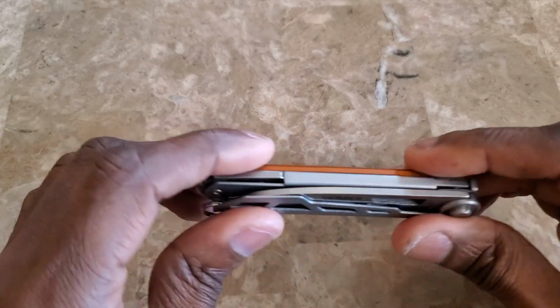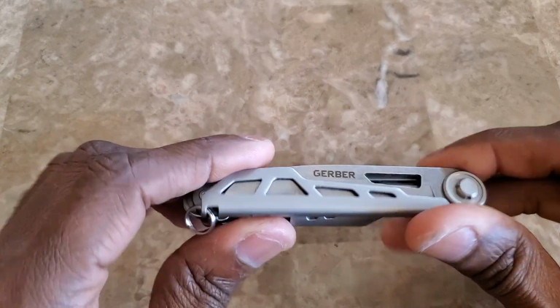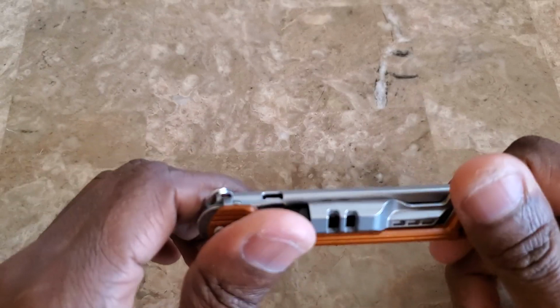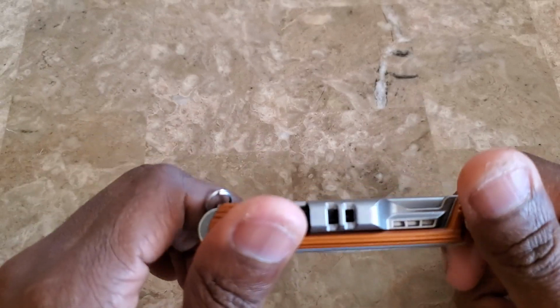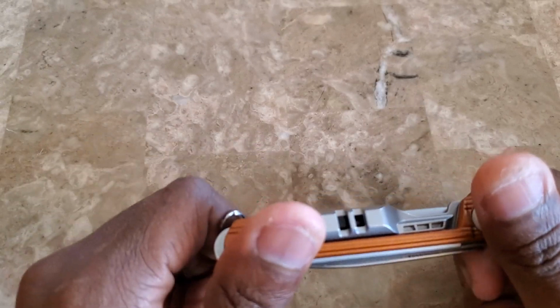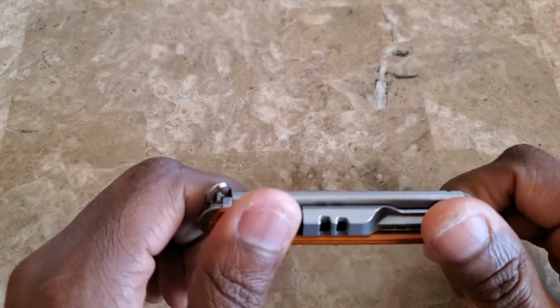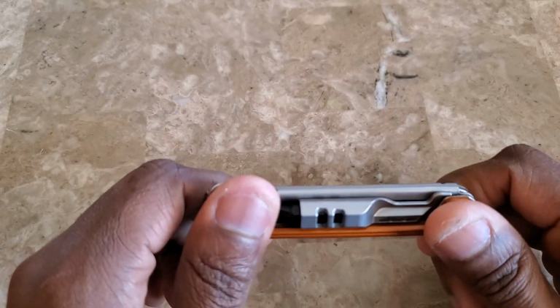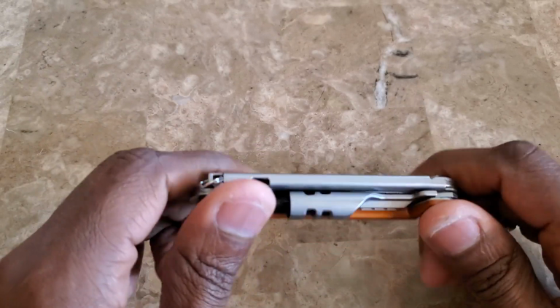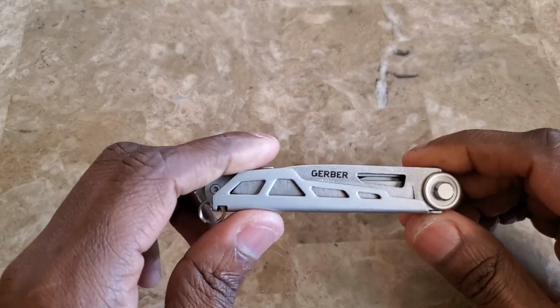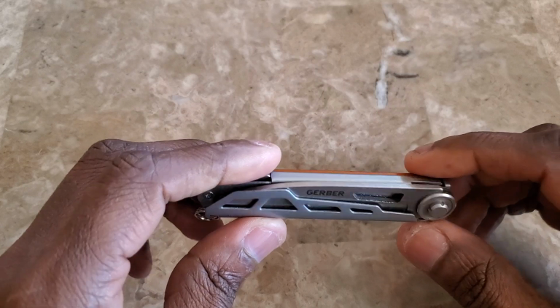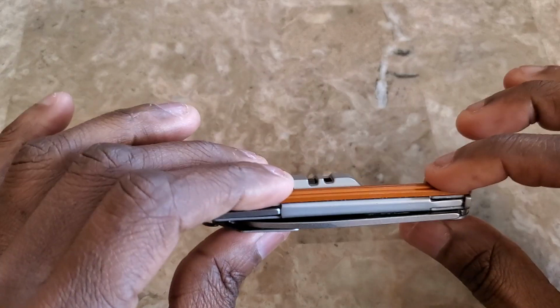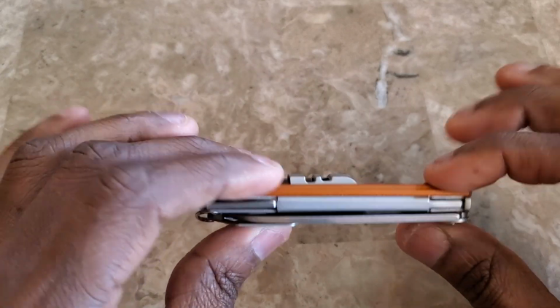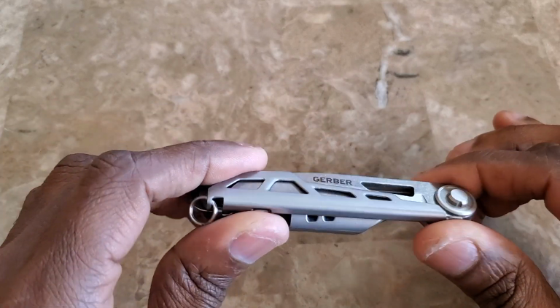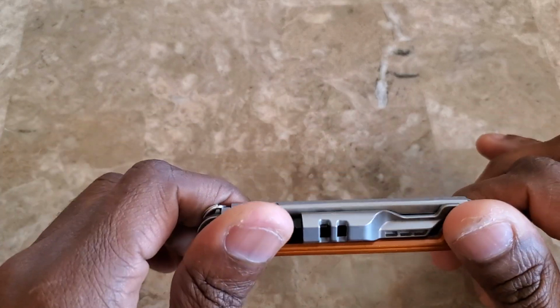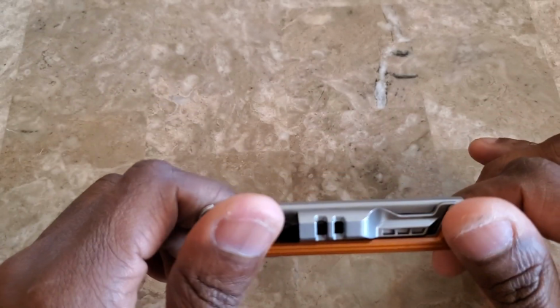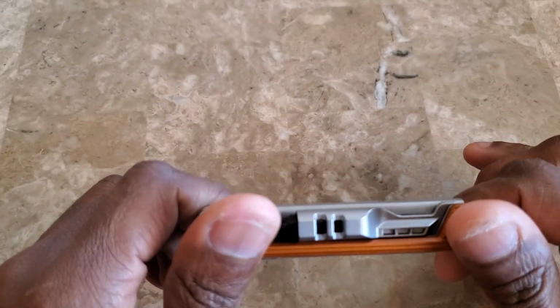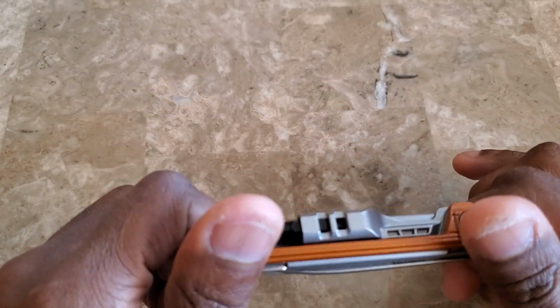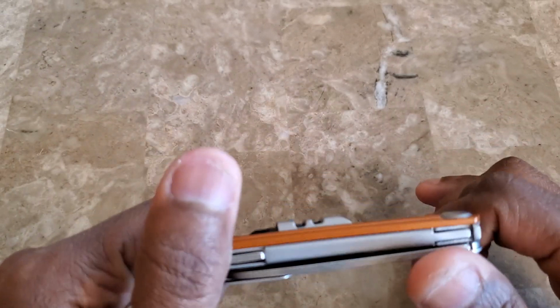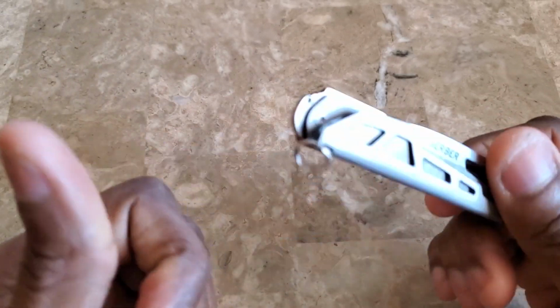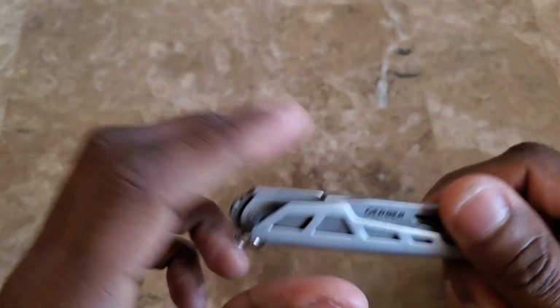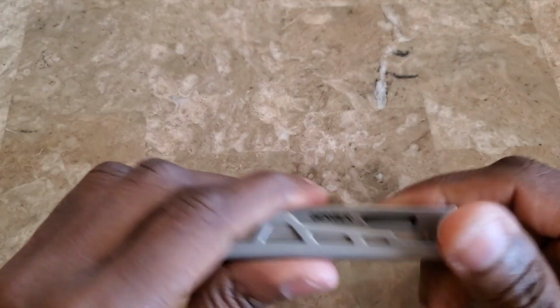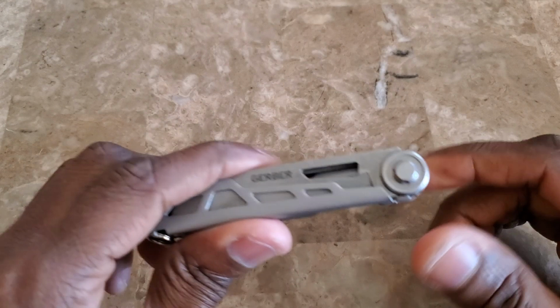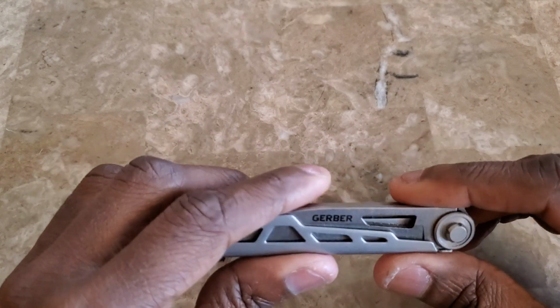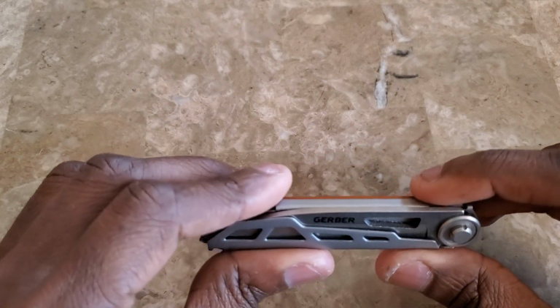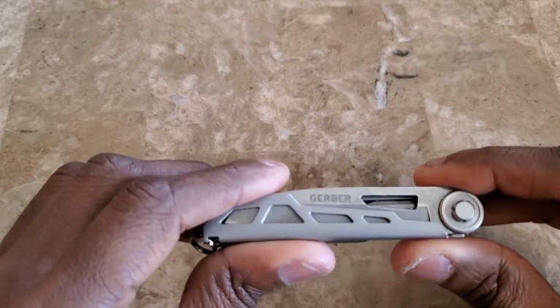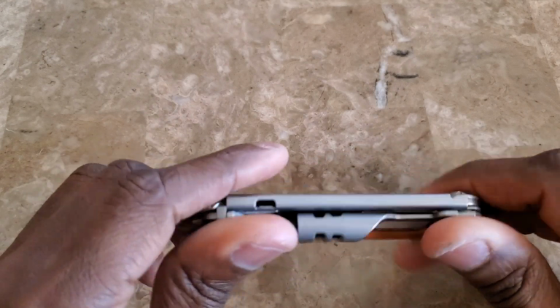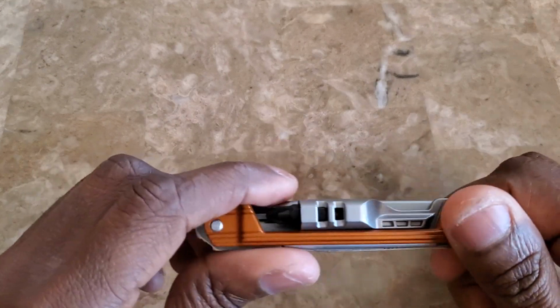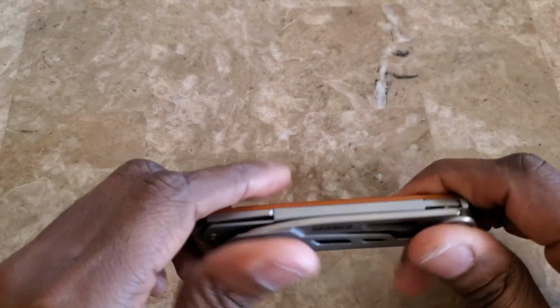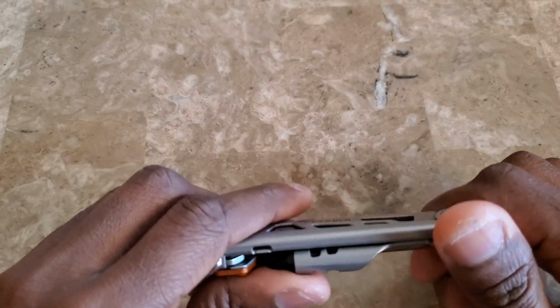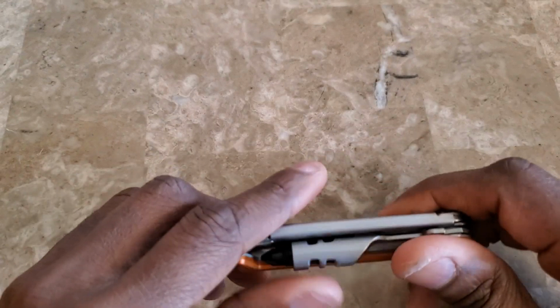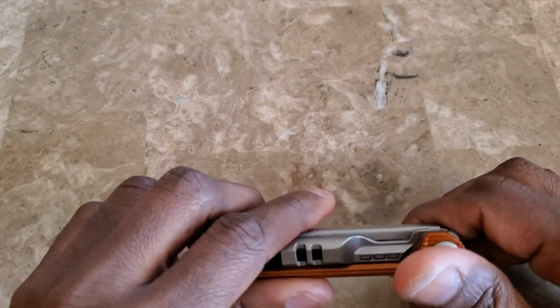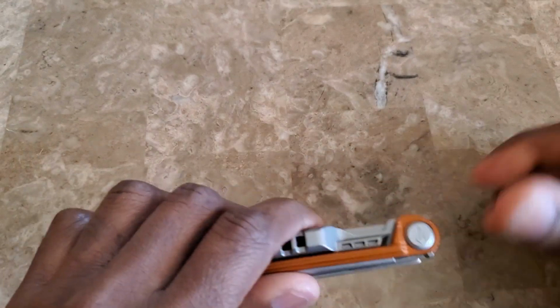So that's my review on the Gerber Armbar Slim Drive. I like it, and it is my new everyday carry. Catch you guys in the next video.